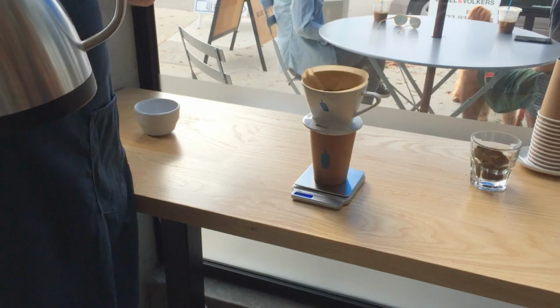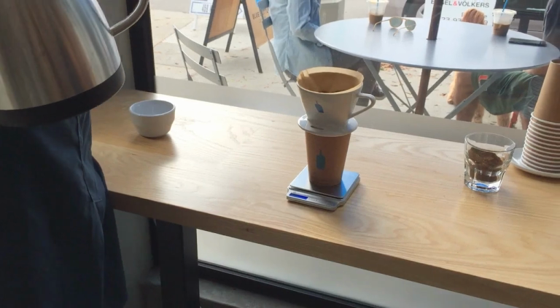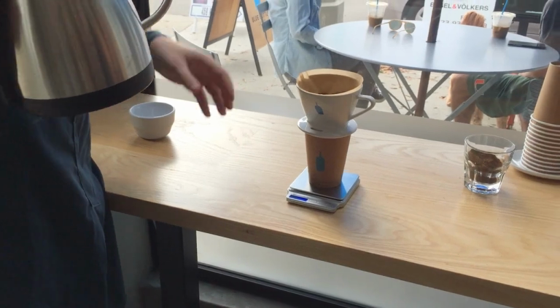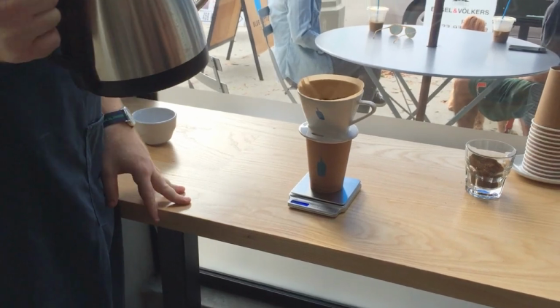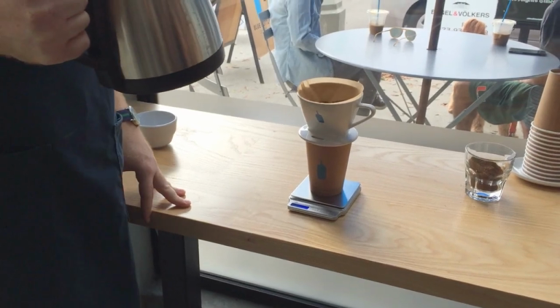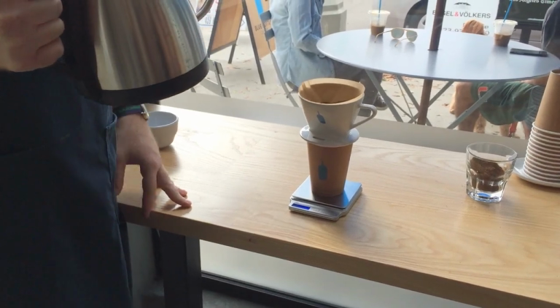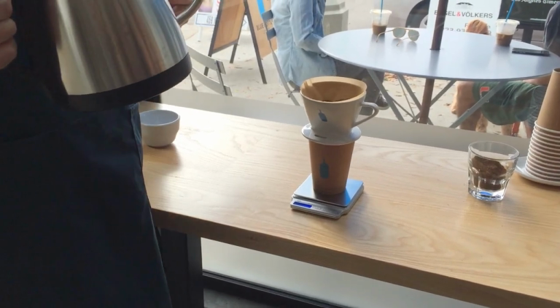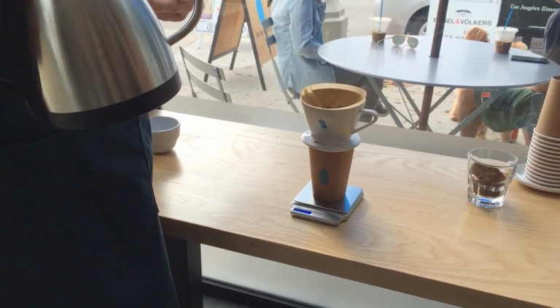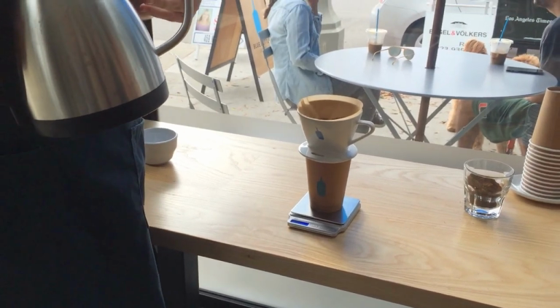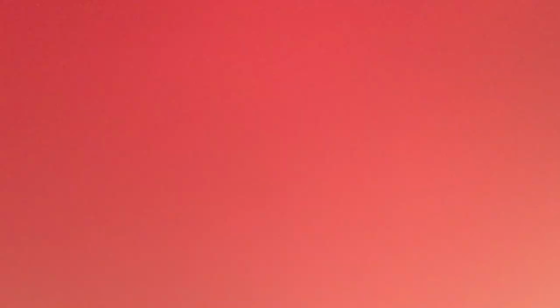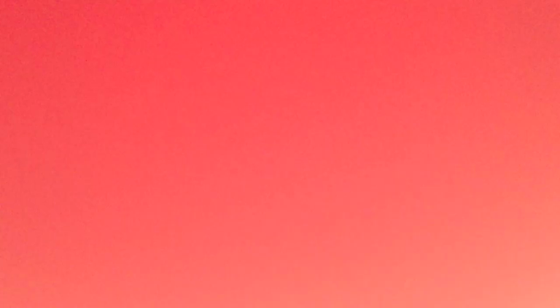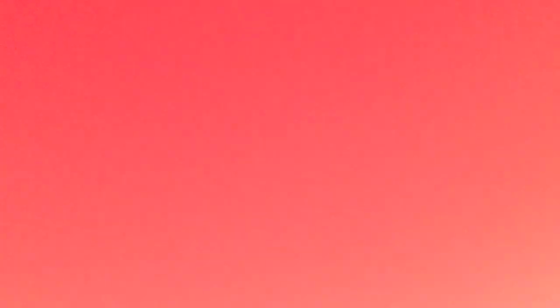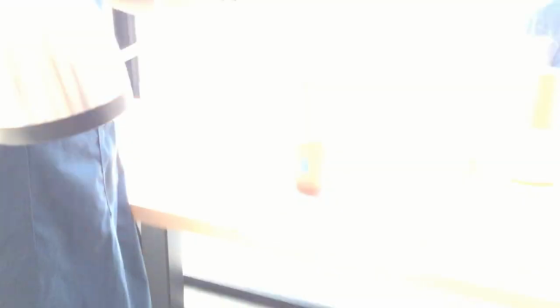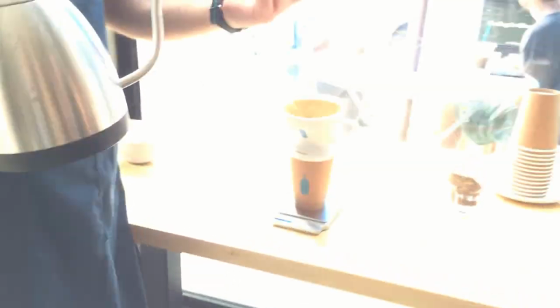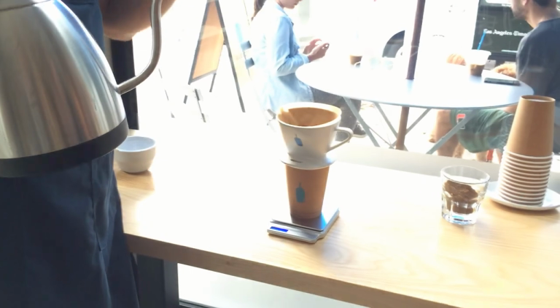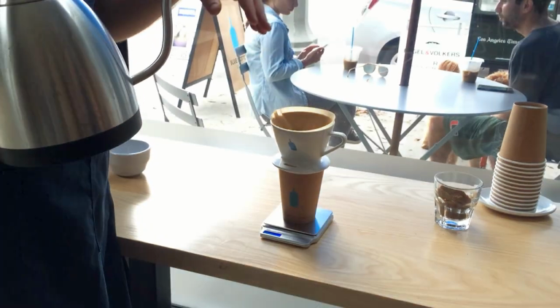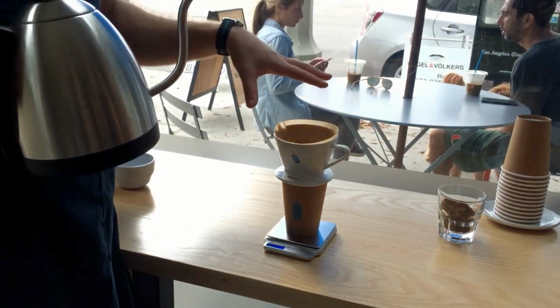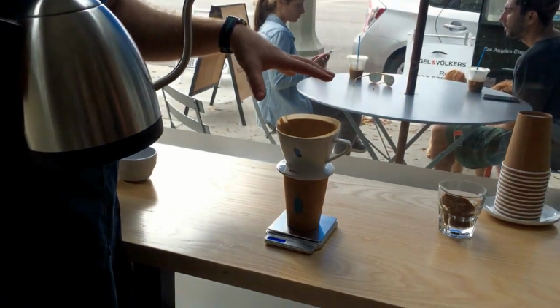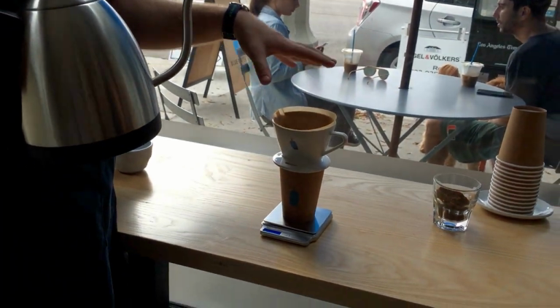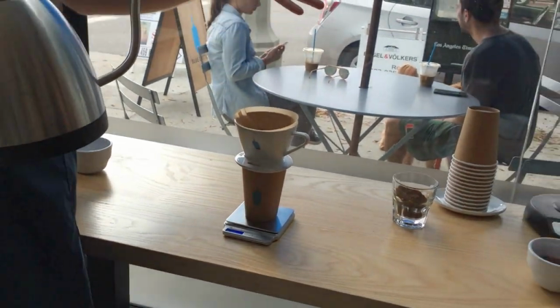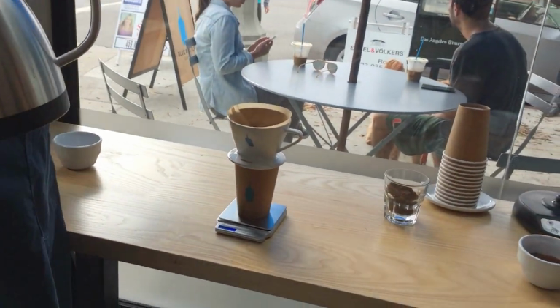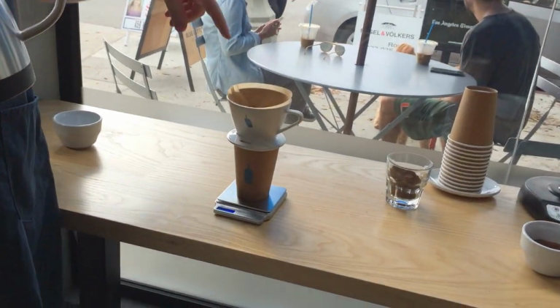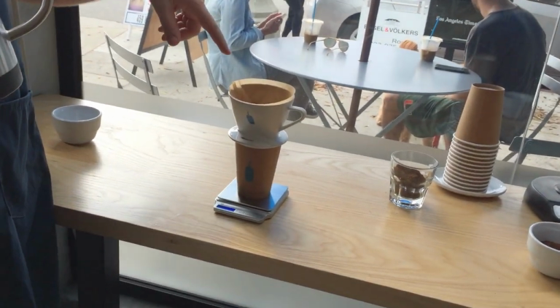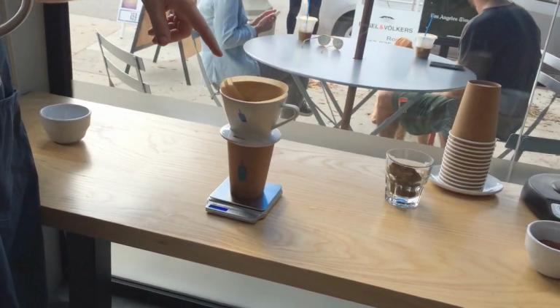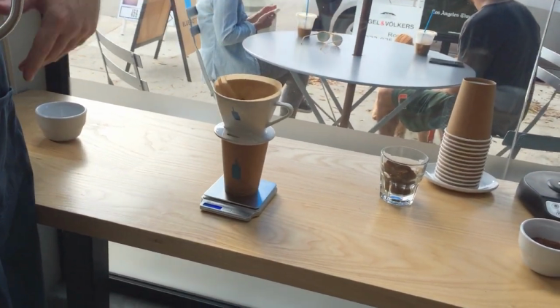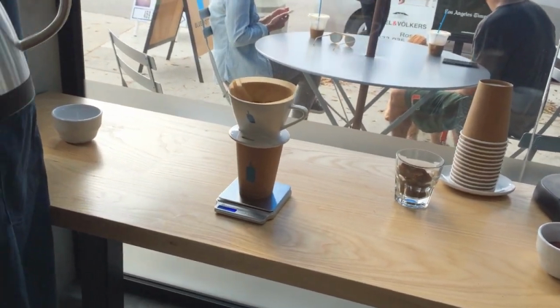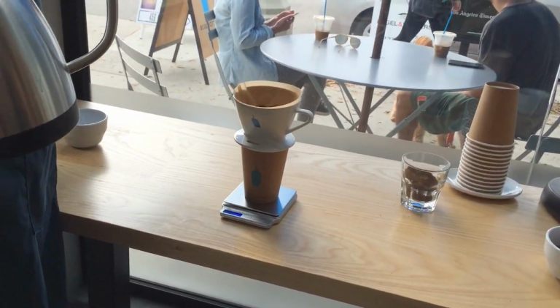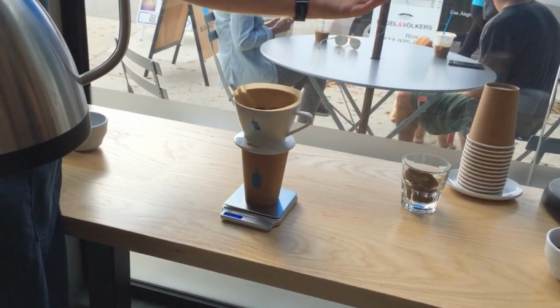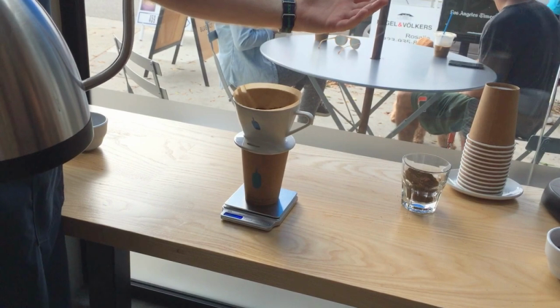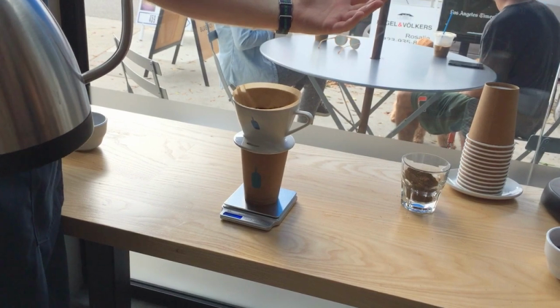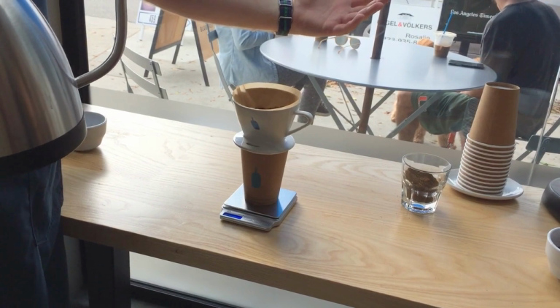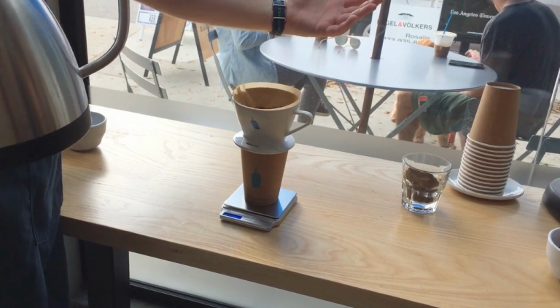We're releasing gases from the coffee. The bloom is always going to use twice the amount of water as our initial dose. So I used 30 grams of coffee, so I'm going to pour 60 grams of water into it.